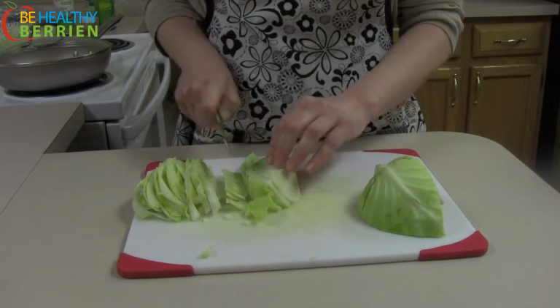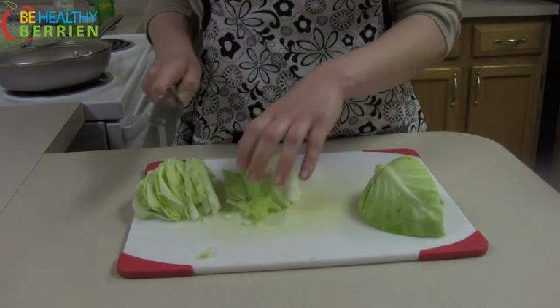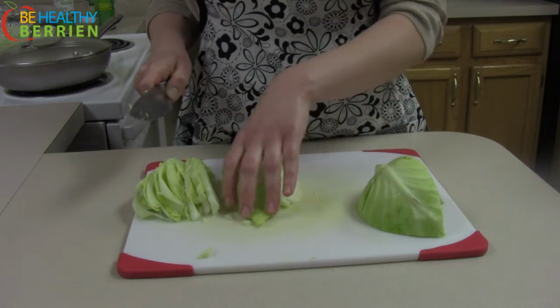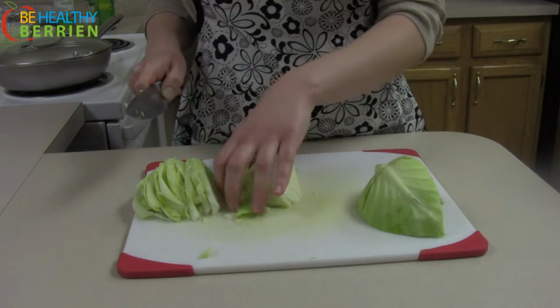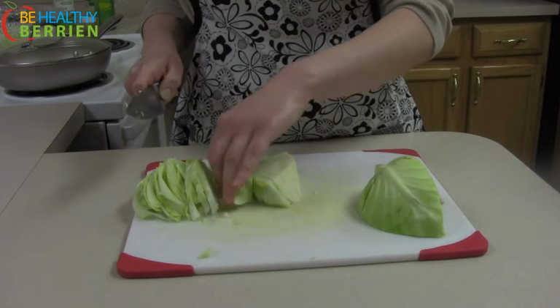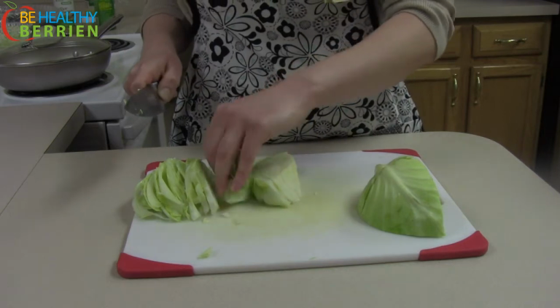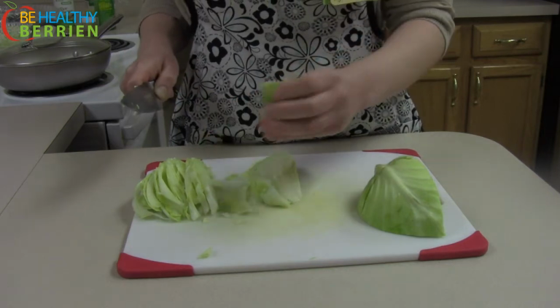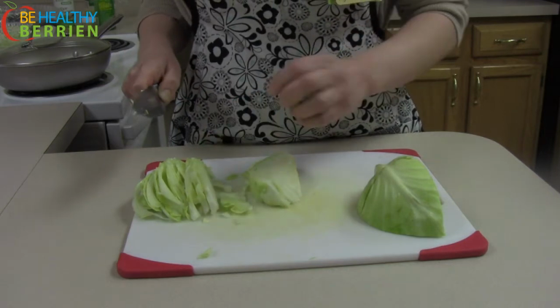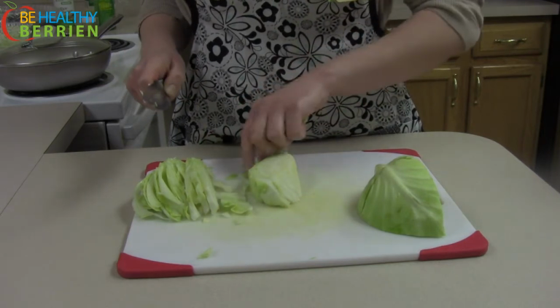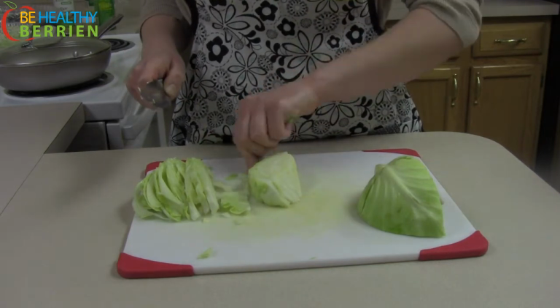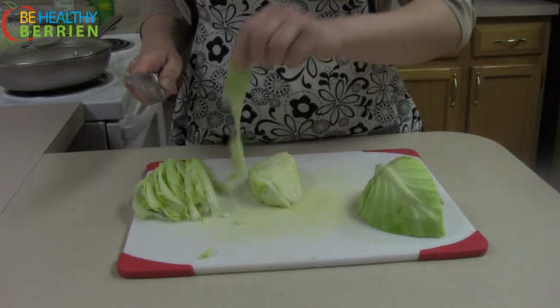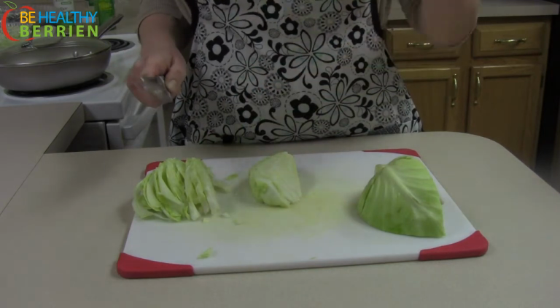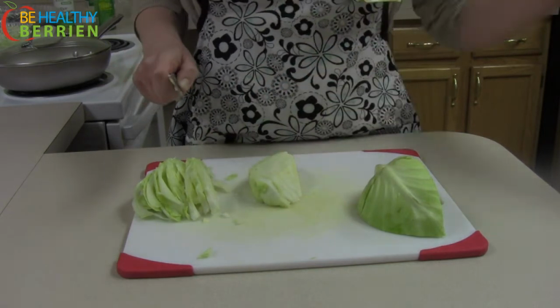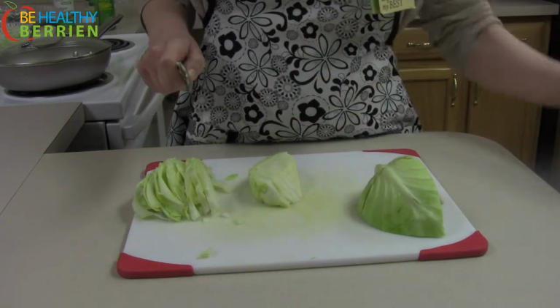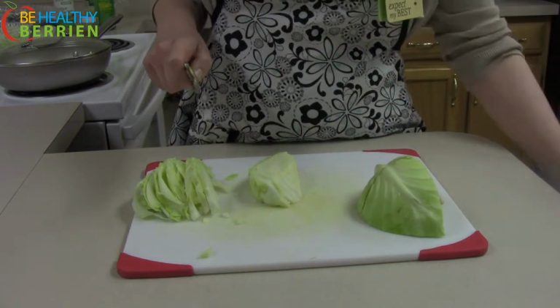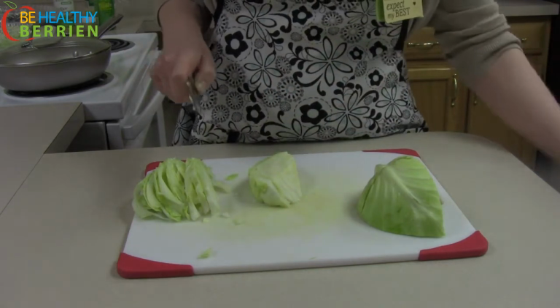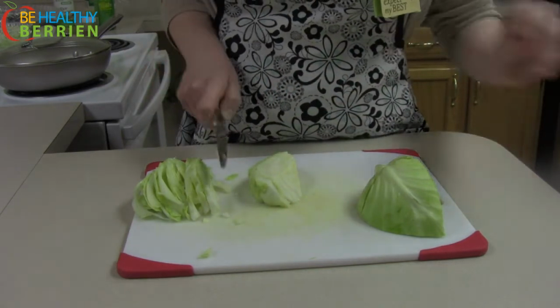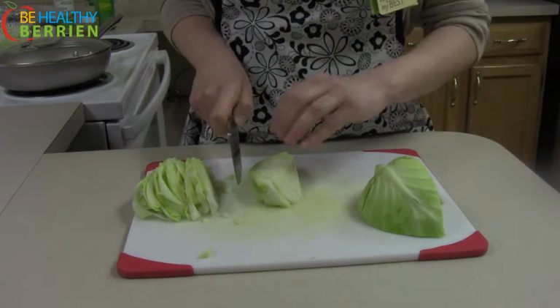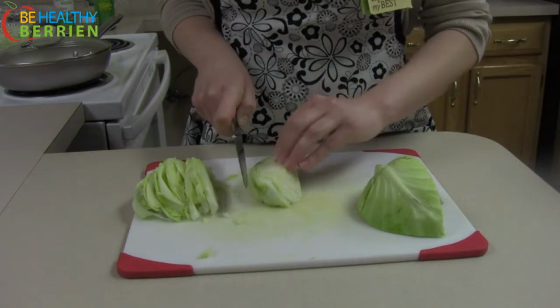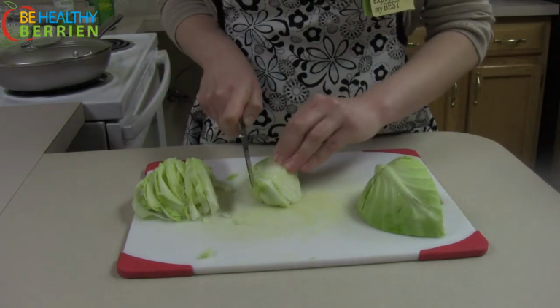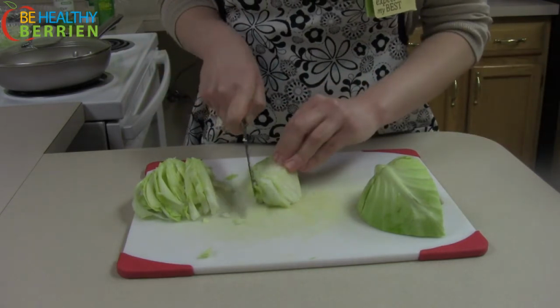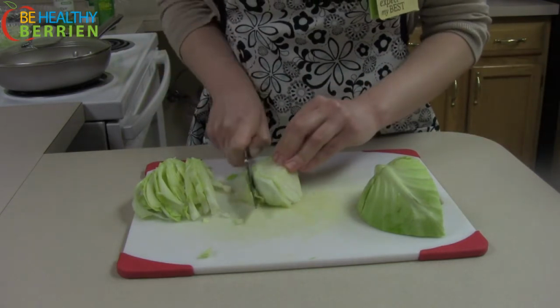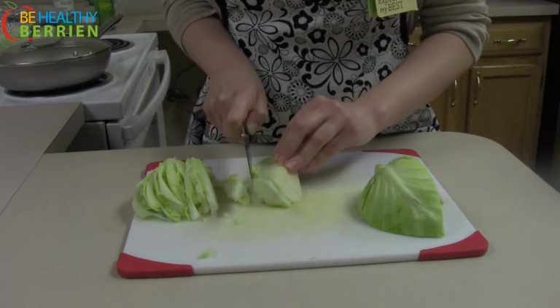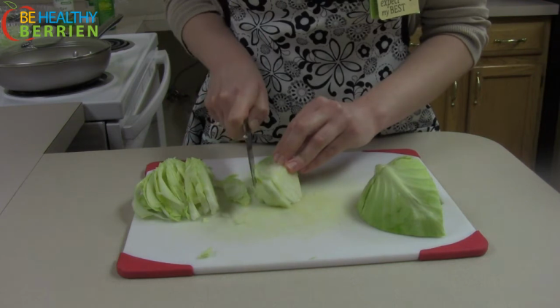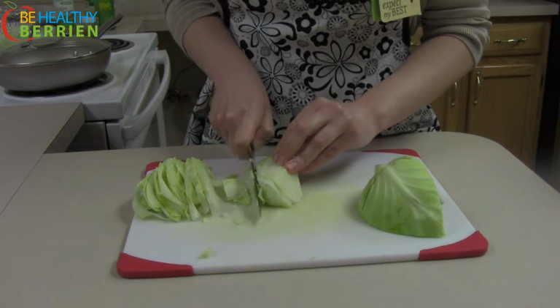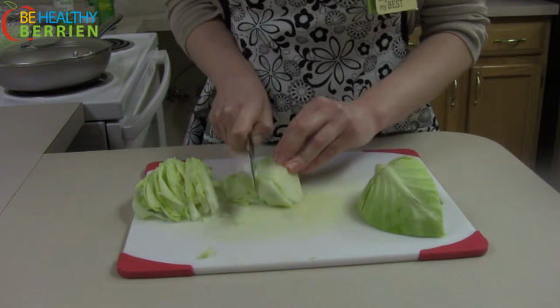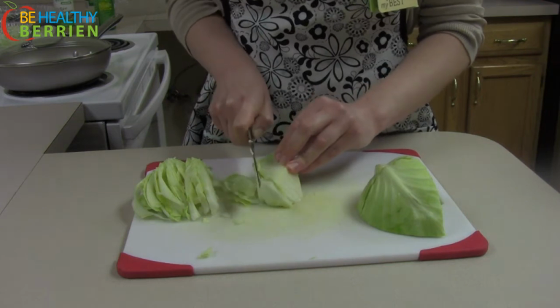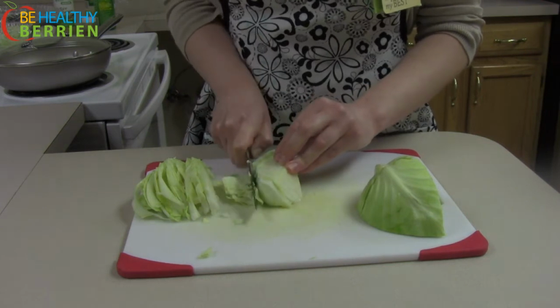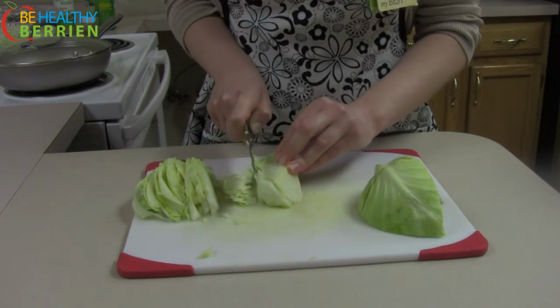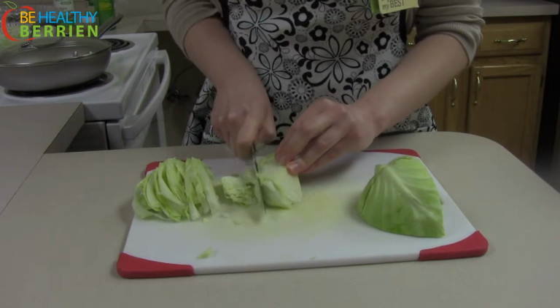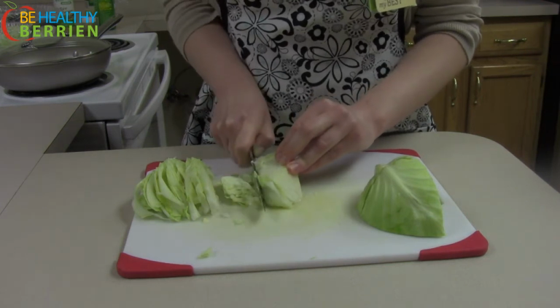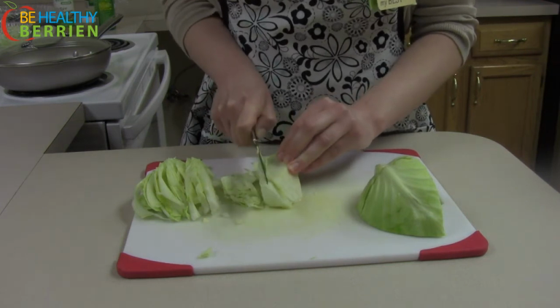The first few slices might start falling apart on you, but that's okay. Just start slicing that way.